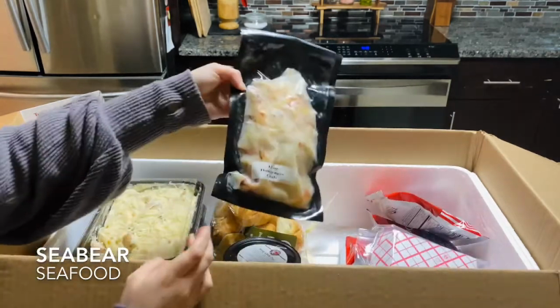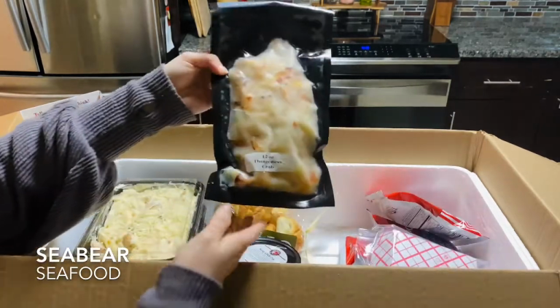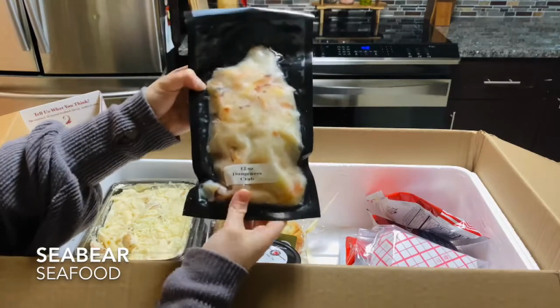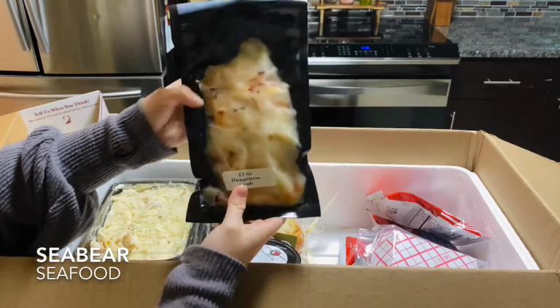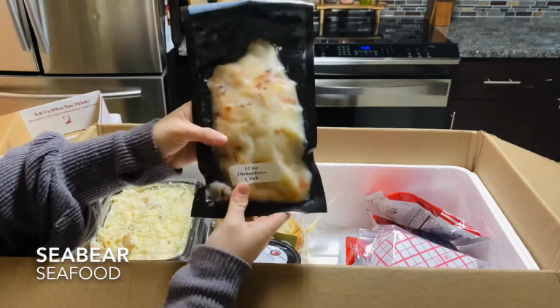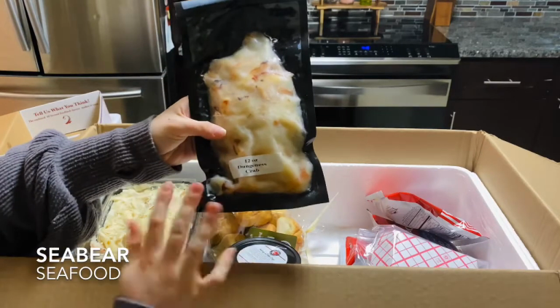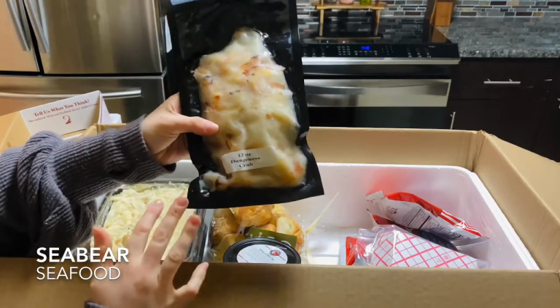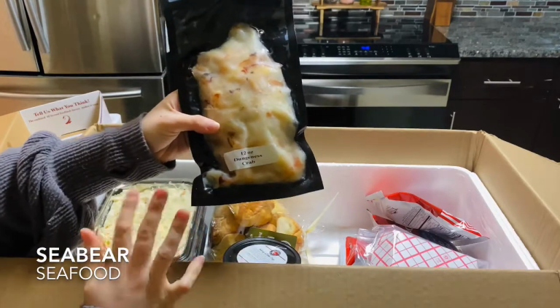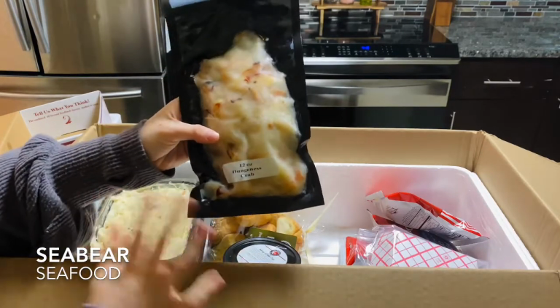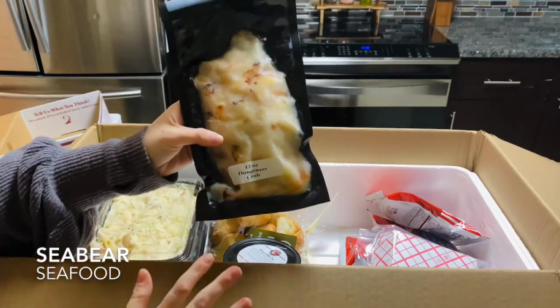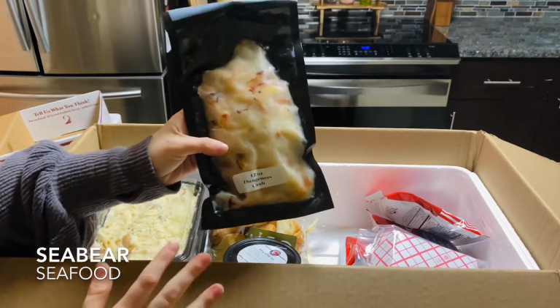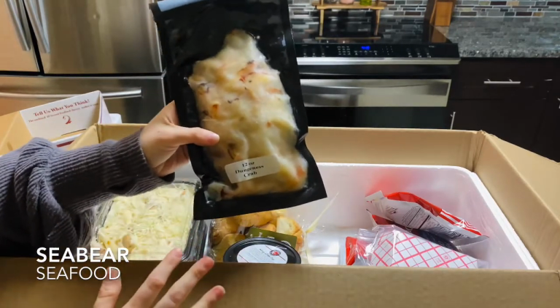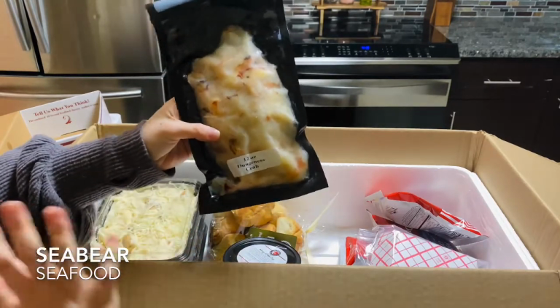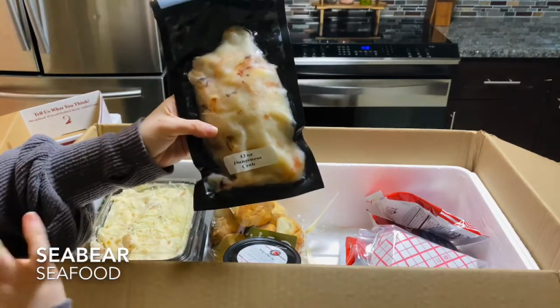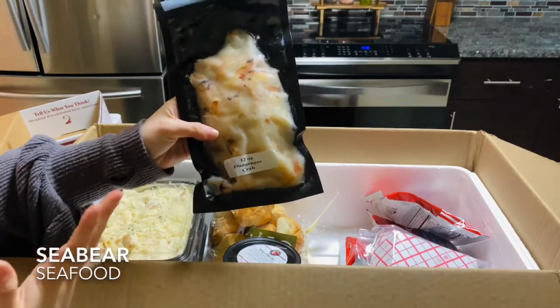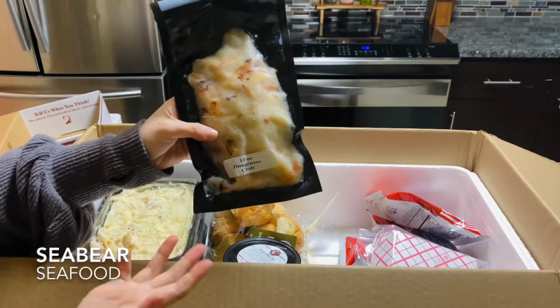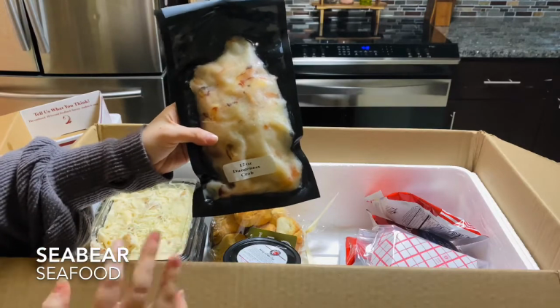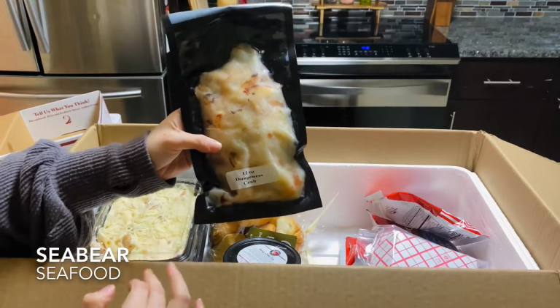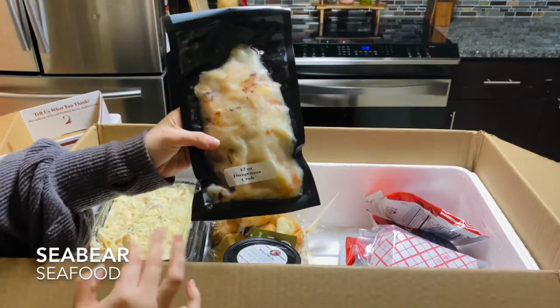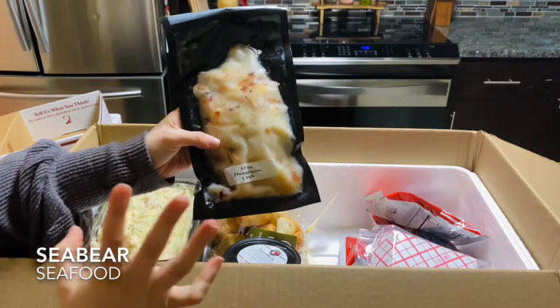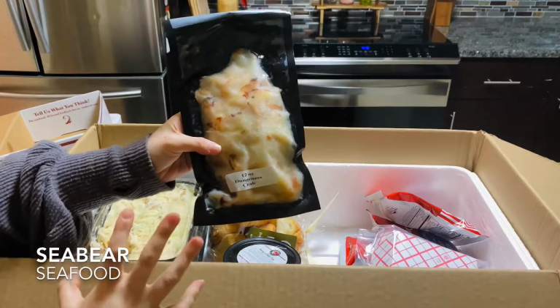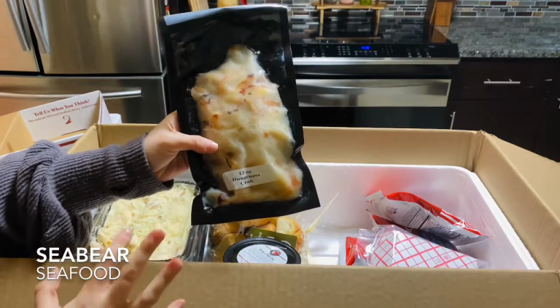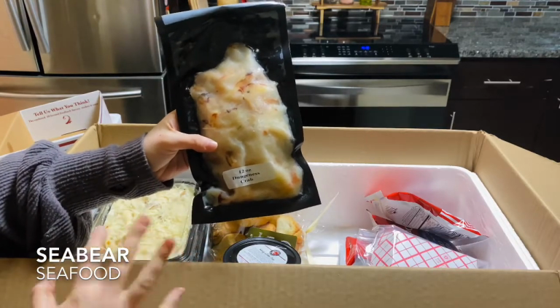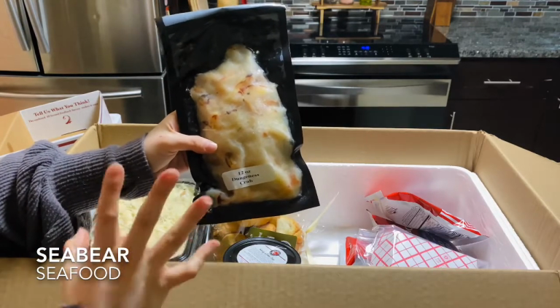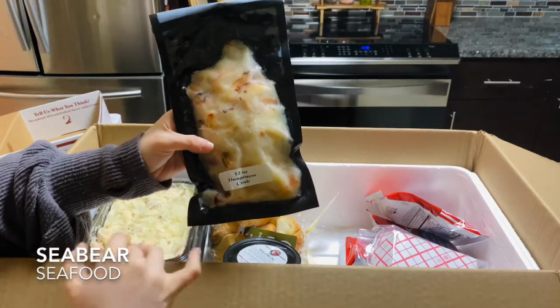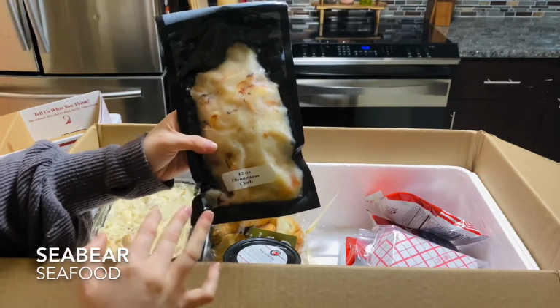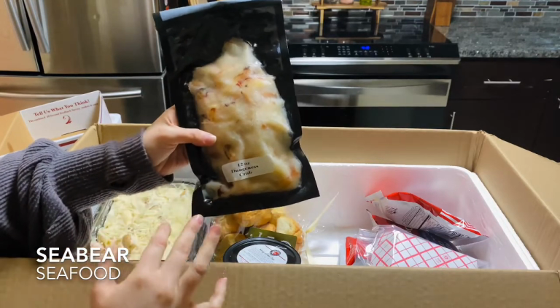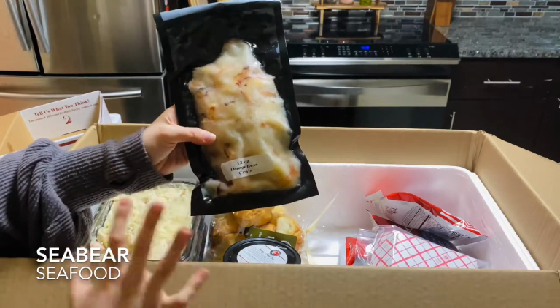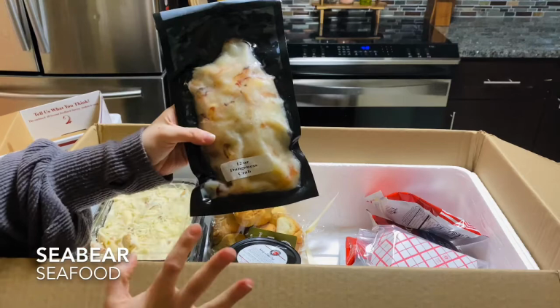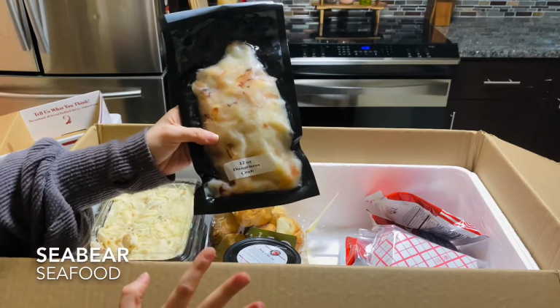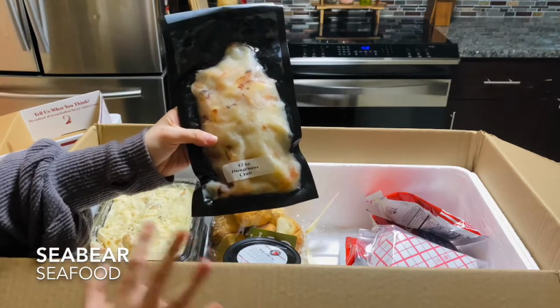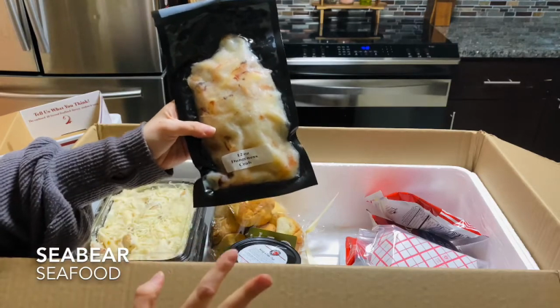Under here we have 12 ounces of Dungeness crab meat. This is awesome — it's already out of the shell, vacuum sealed, and ready to go. Makes it so easy and convenient.